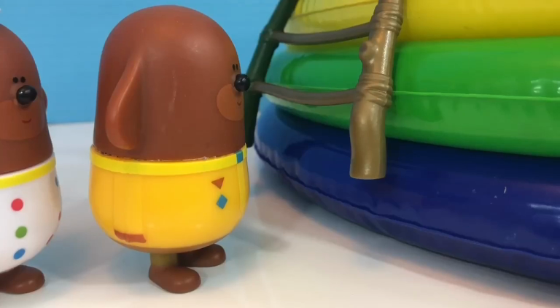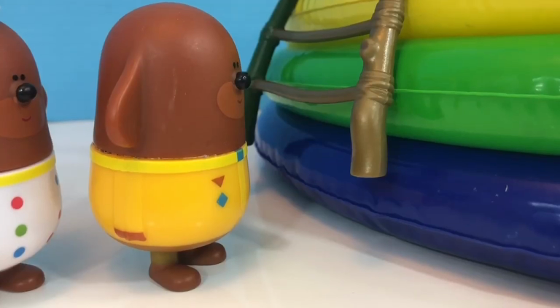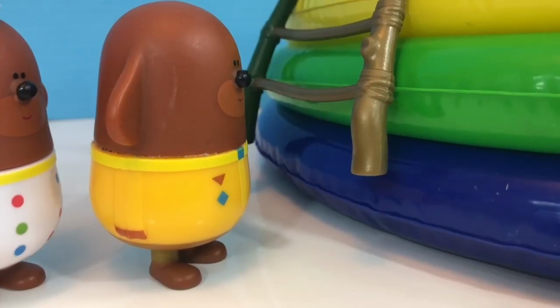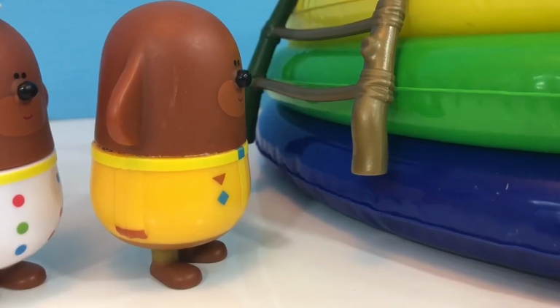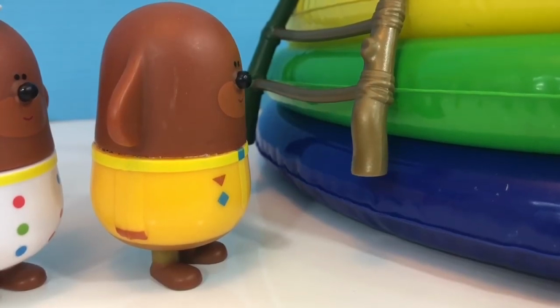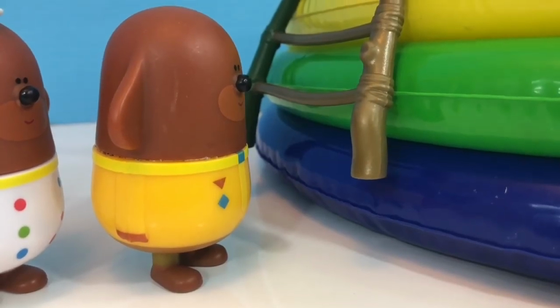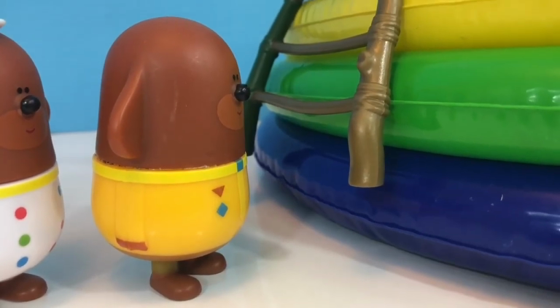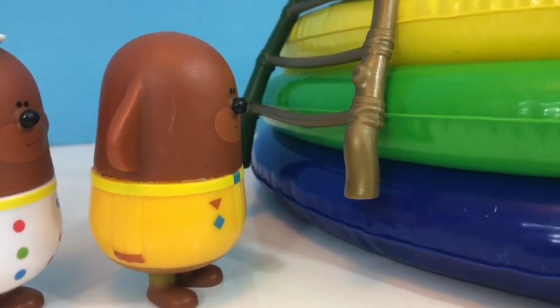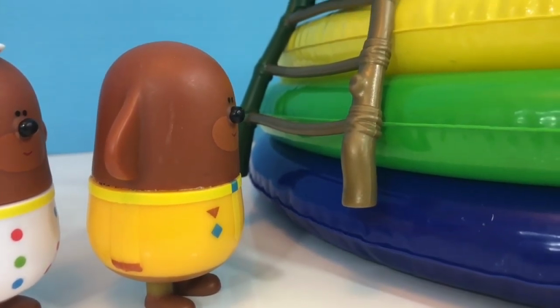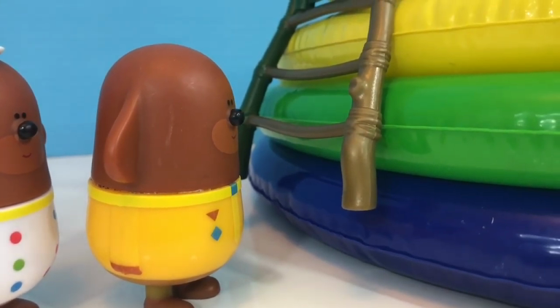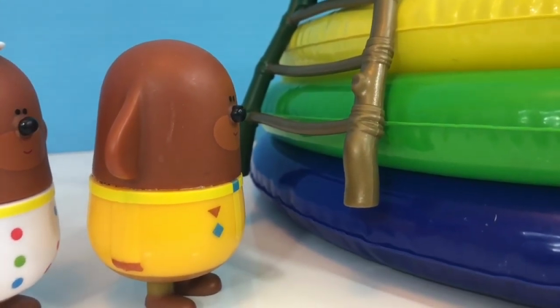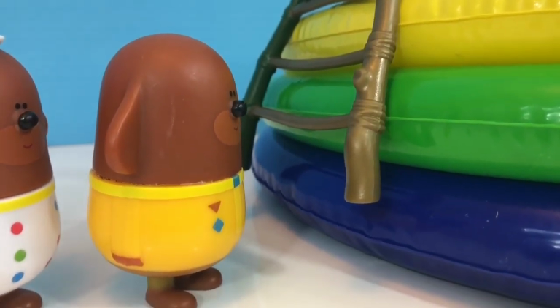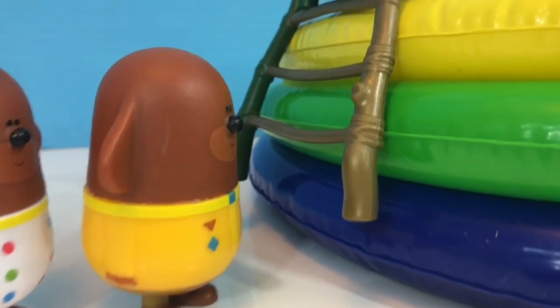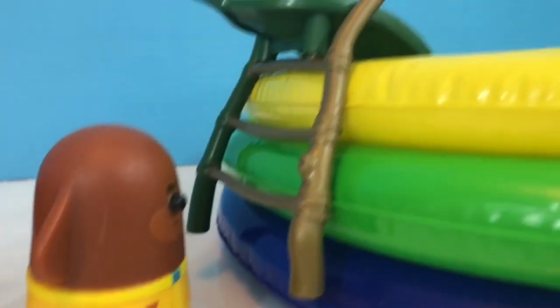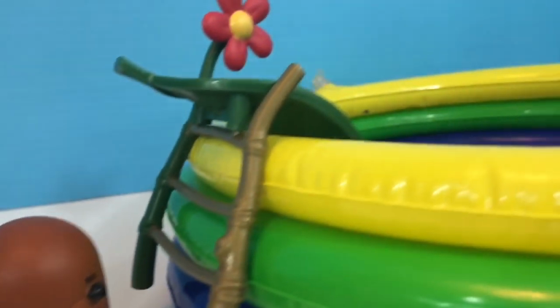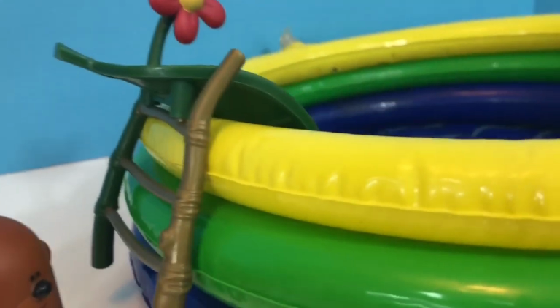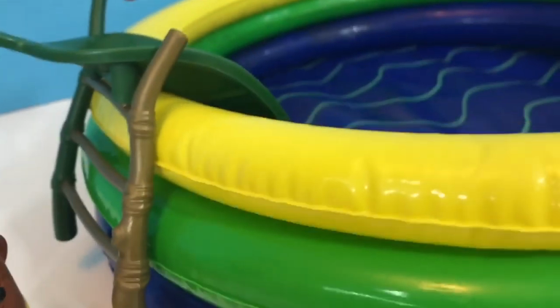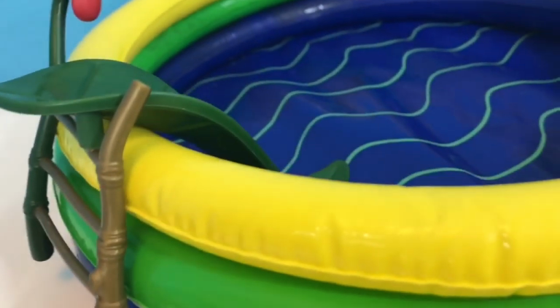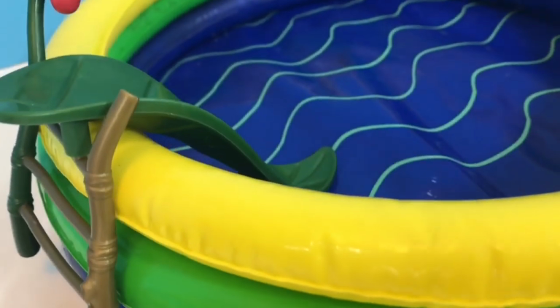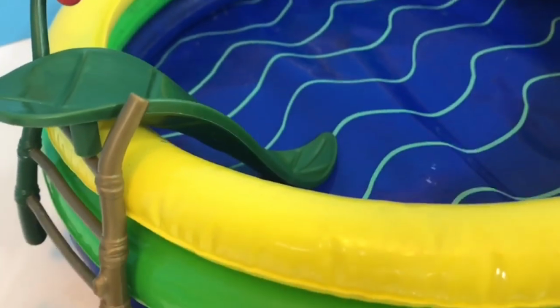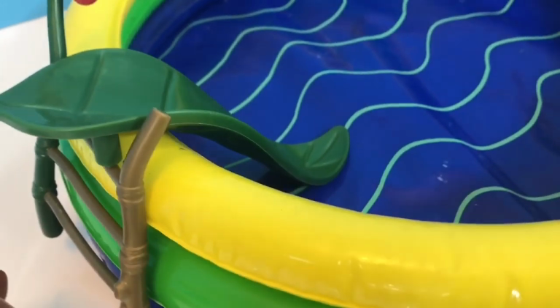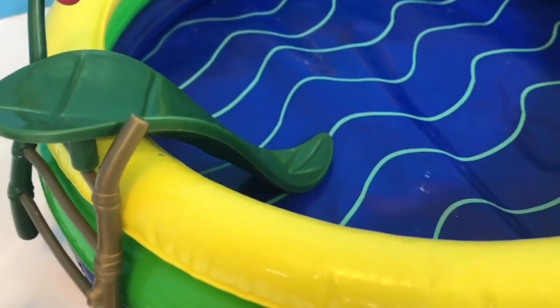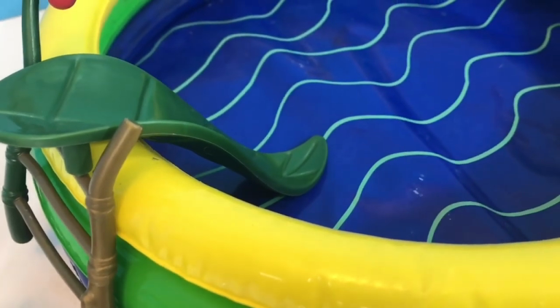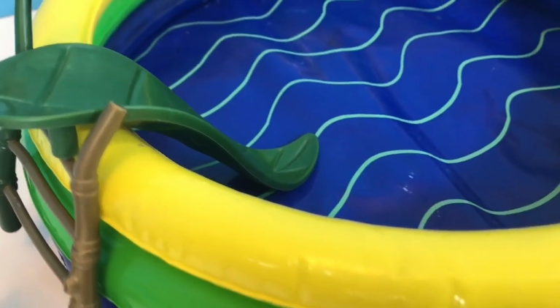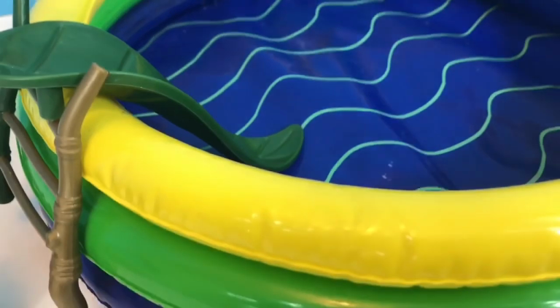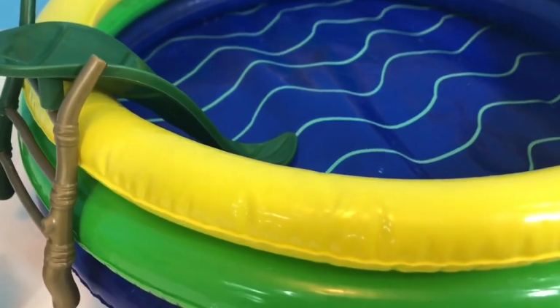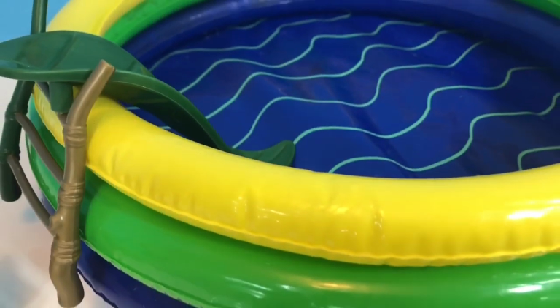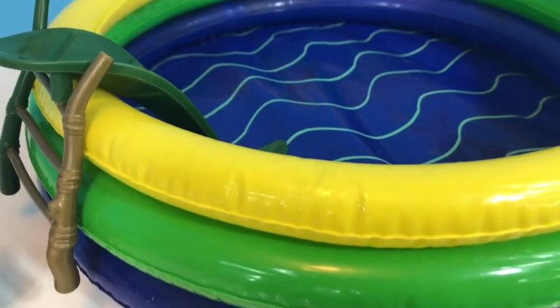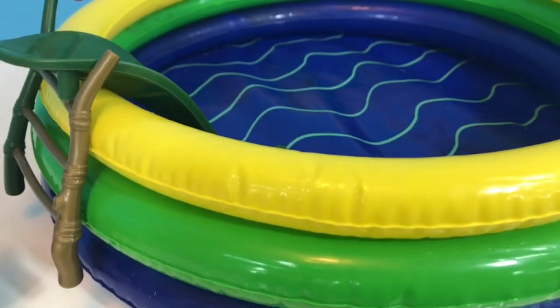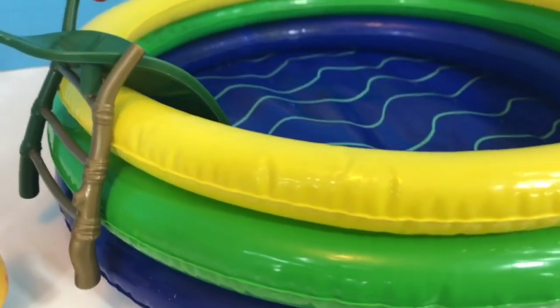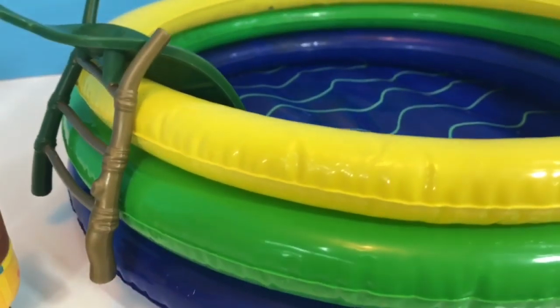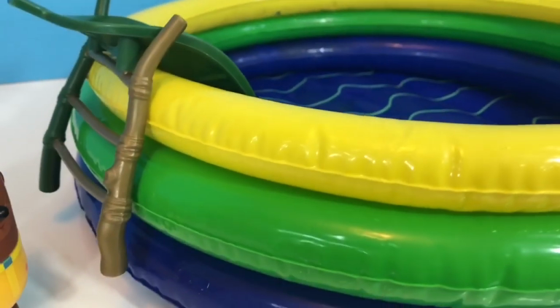Hello and welcome to Tiny Treasures! Today we're gonna splash into the pool with our Dougie toys. We have our bright blue, yellow, and green inflatable pool and our leaf slide.